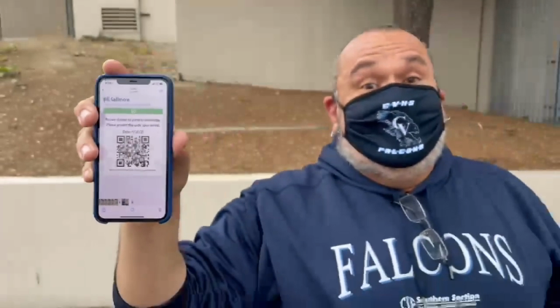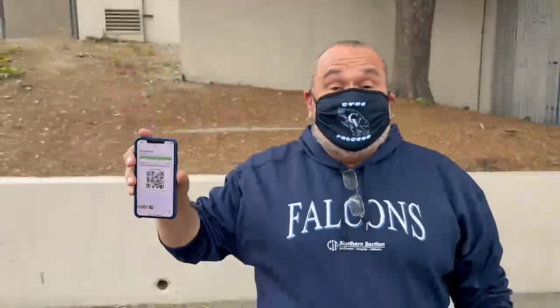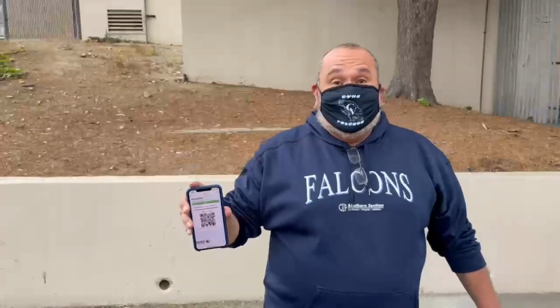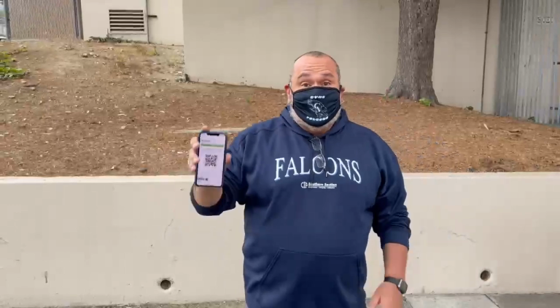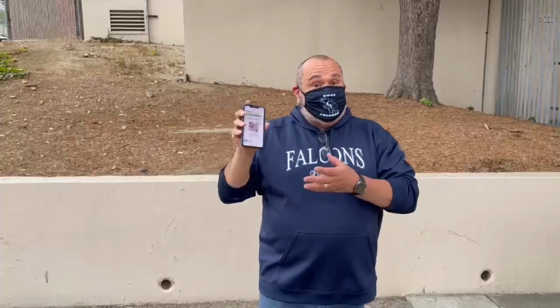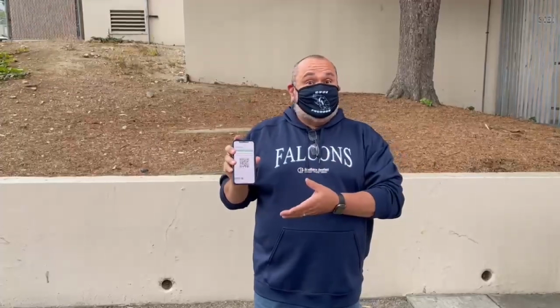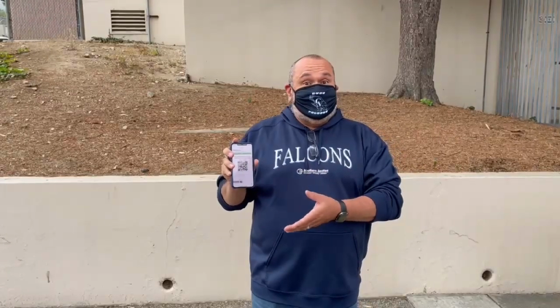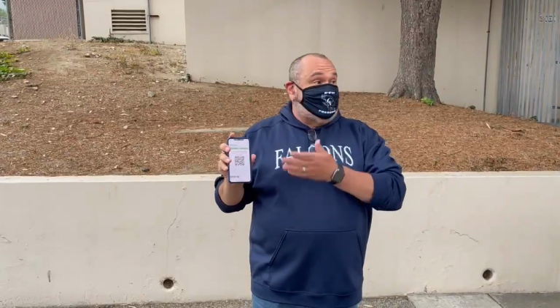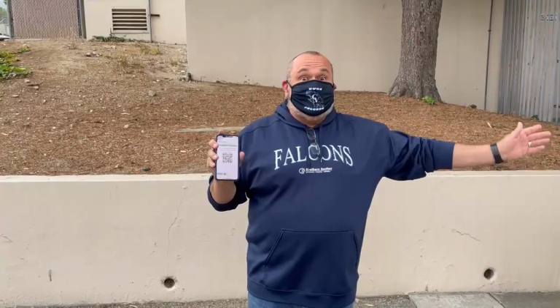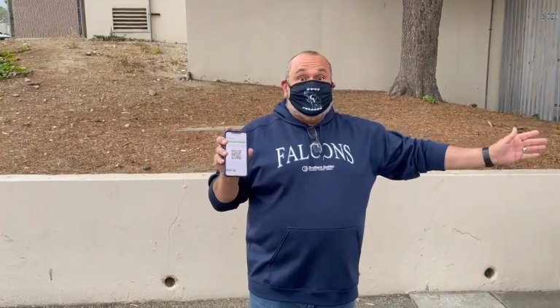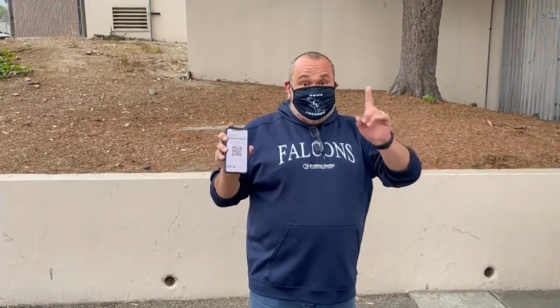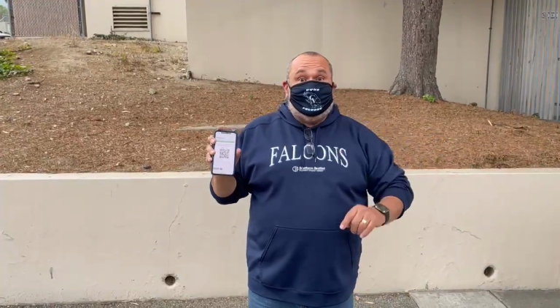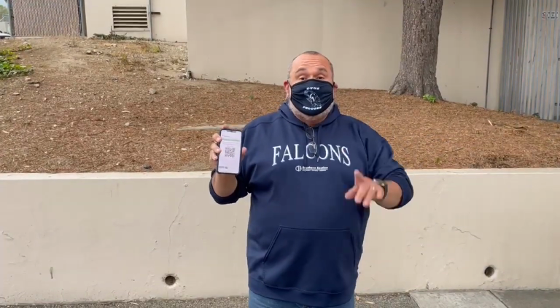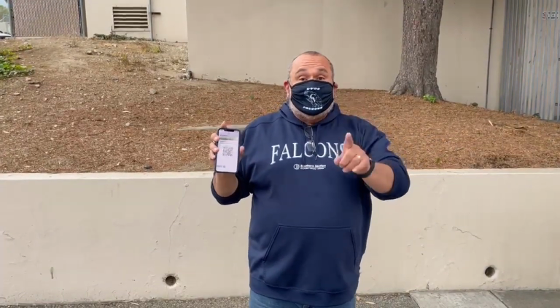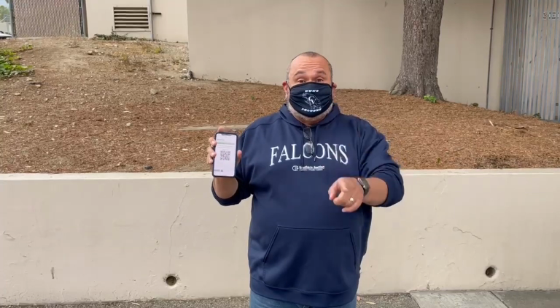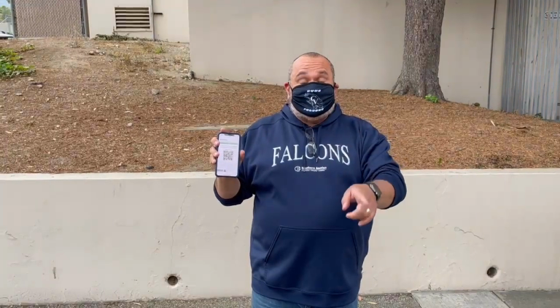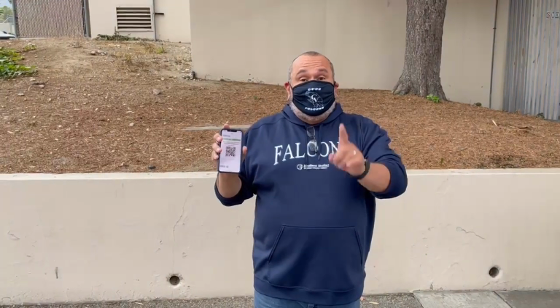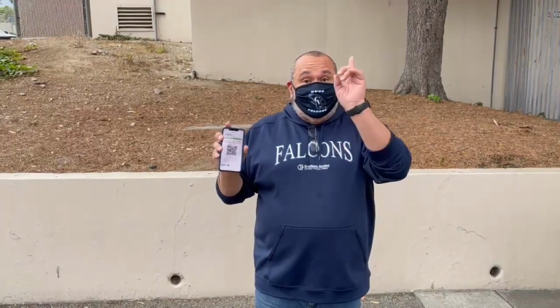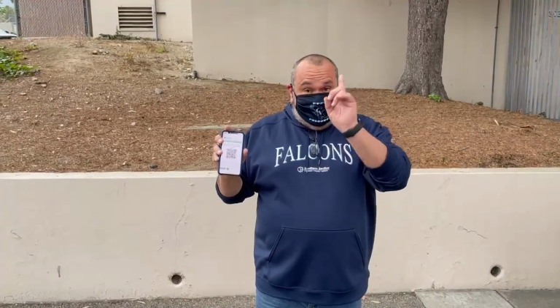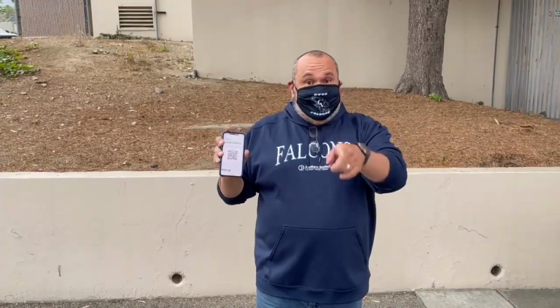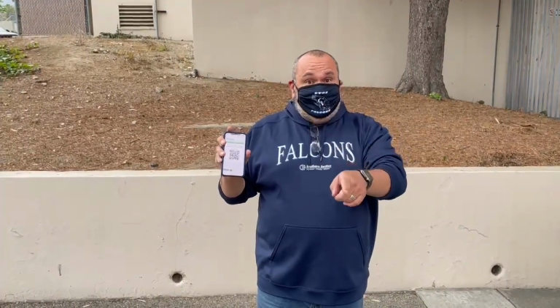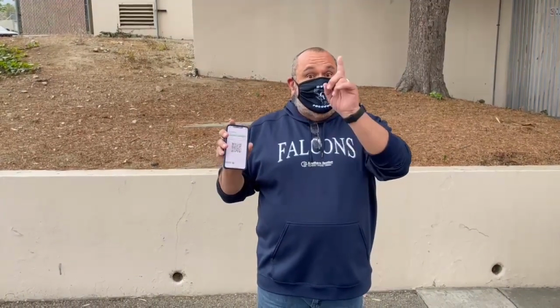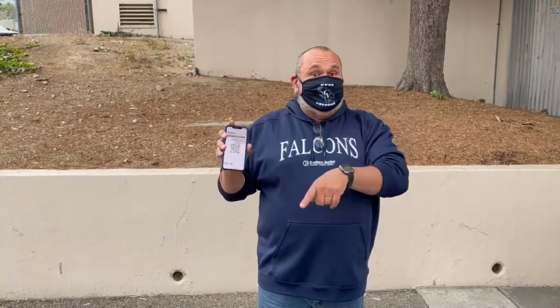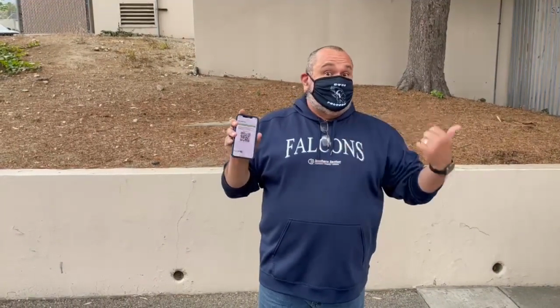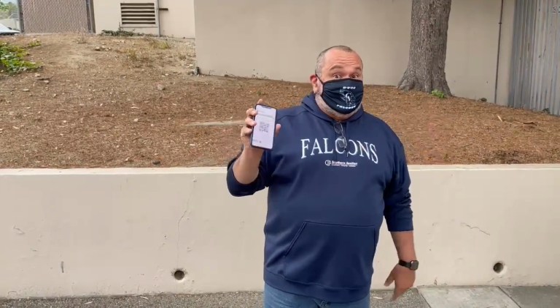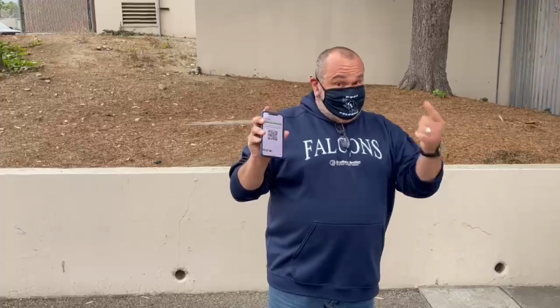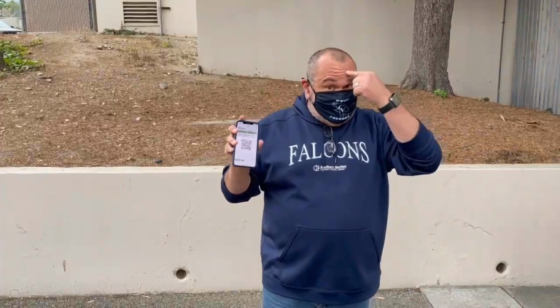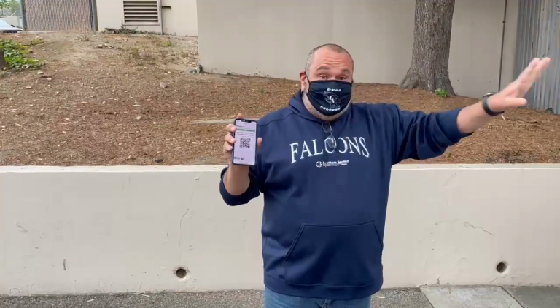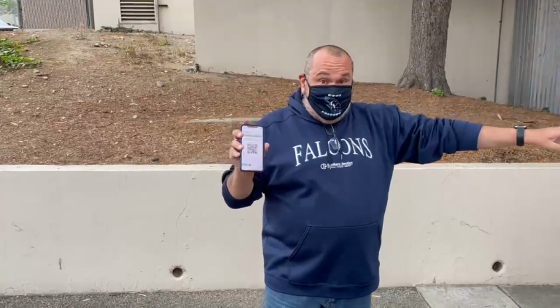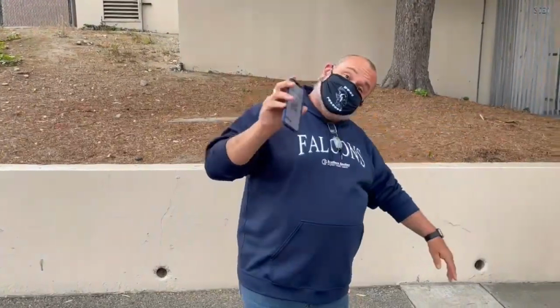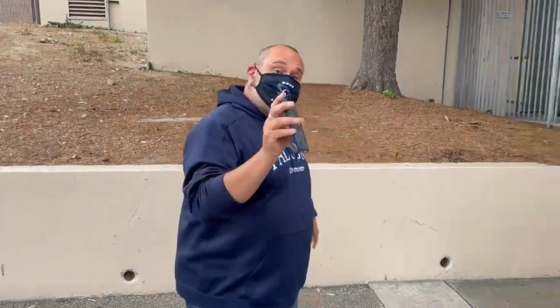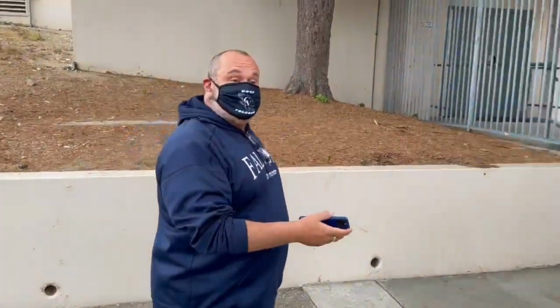Alright everybody, we have our clear QR code to scan and we're getting ready to enter campus. Here's what happens. You're going to go to the gate for your last name and you're going to get scanned, temperature checked, and then go in. Come on with me, we'll do this.